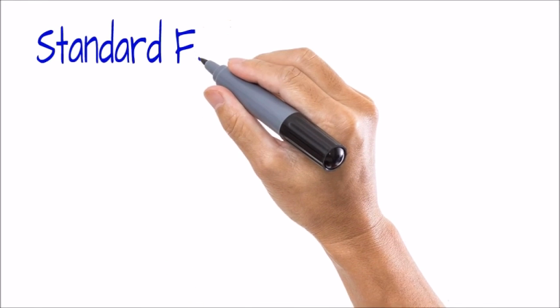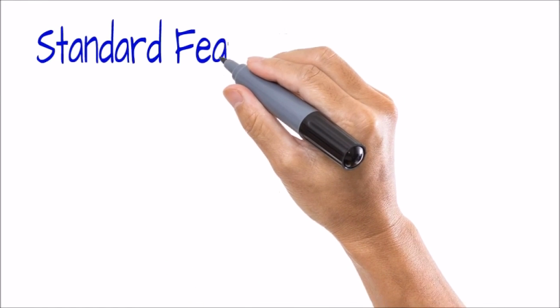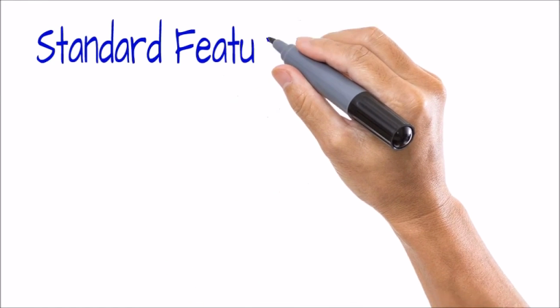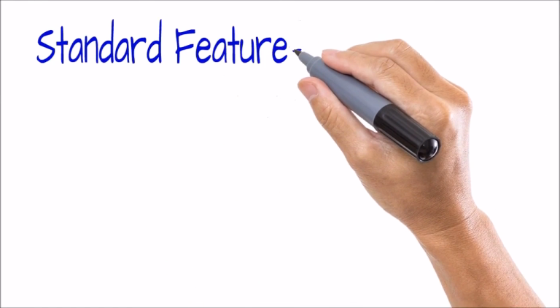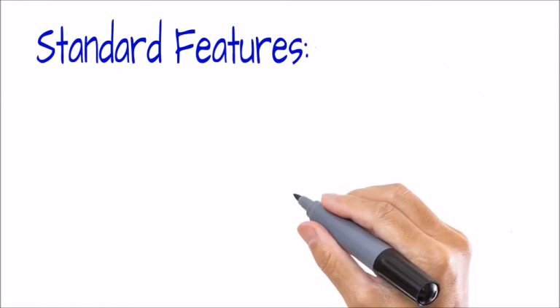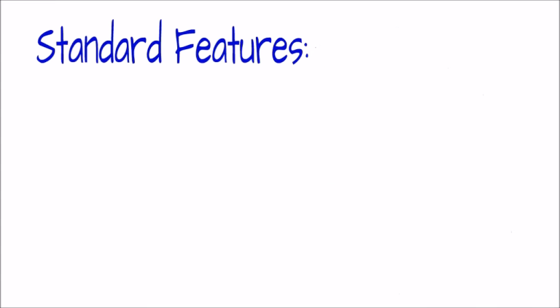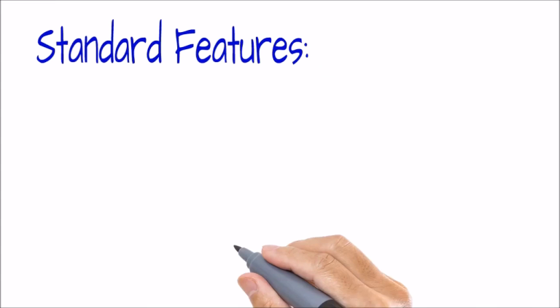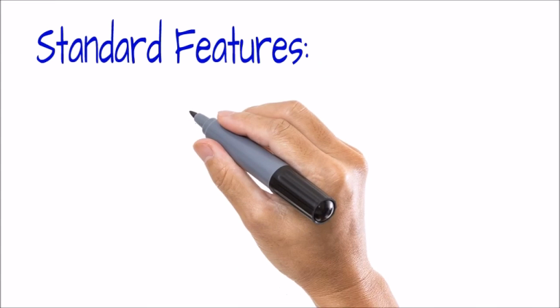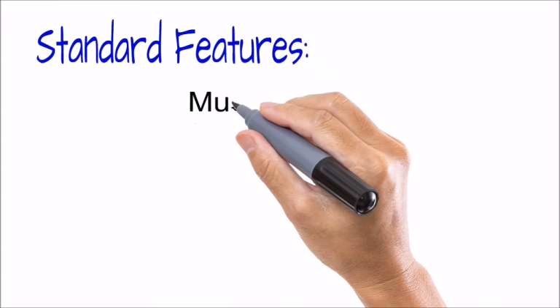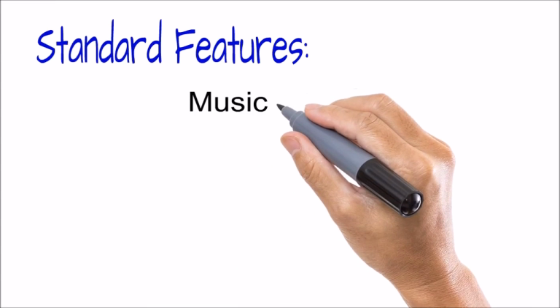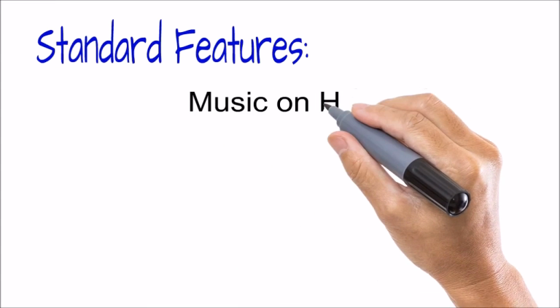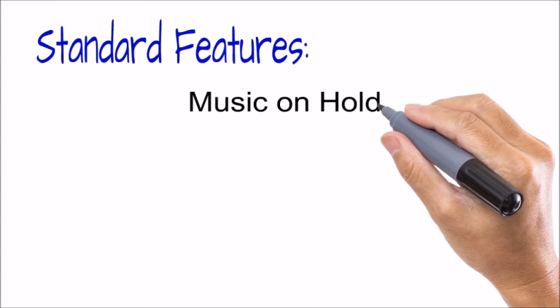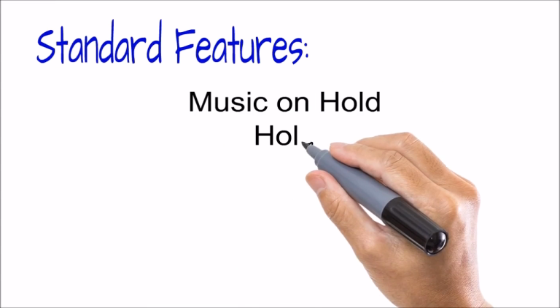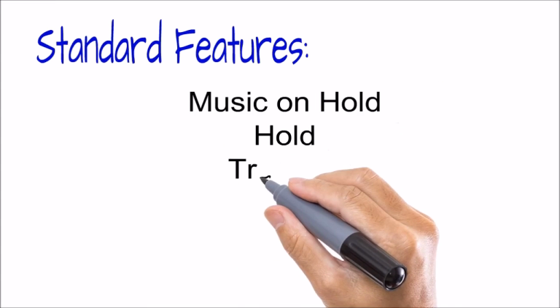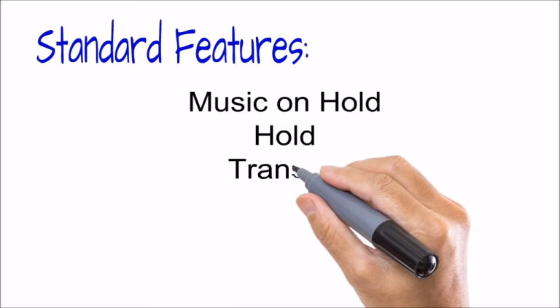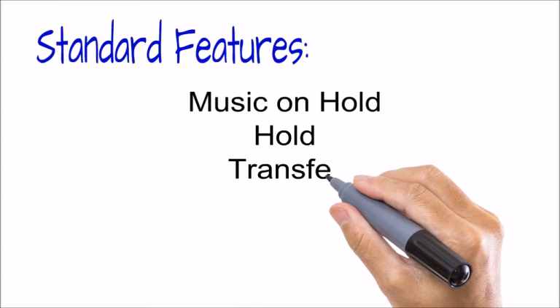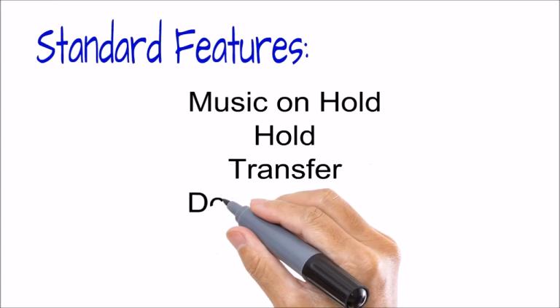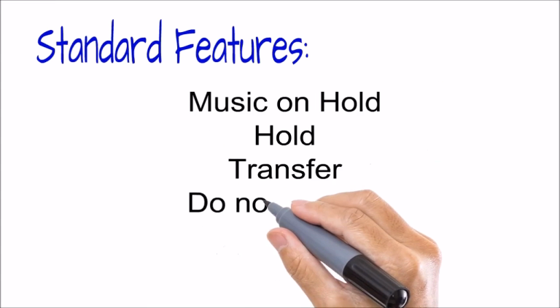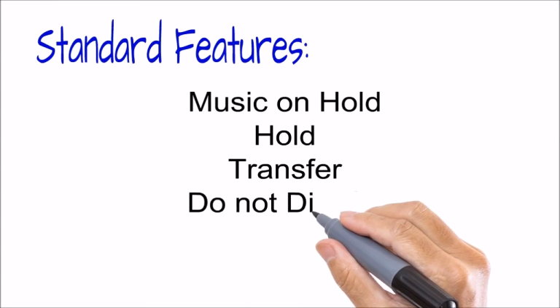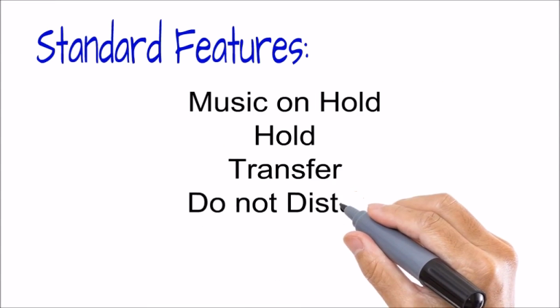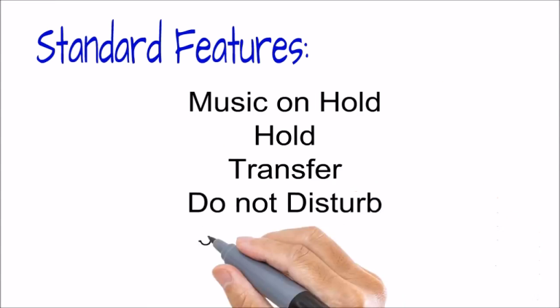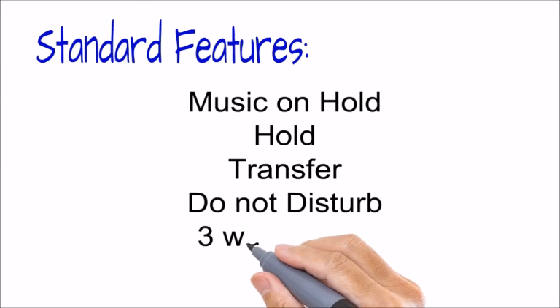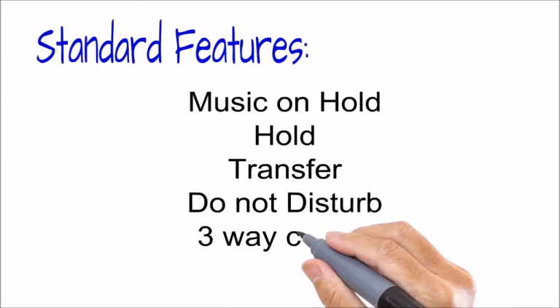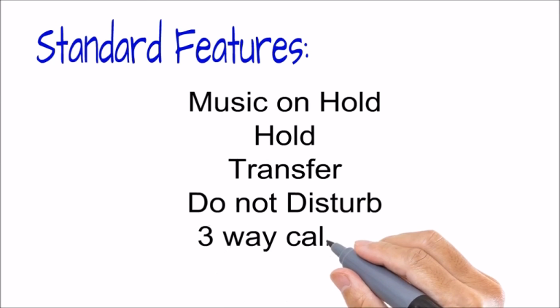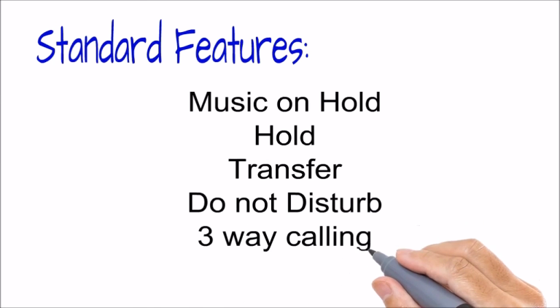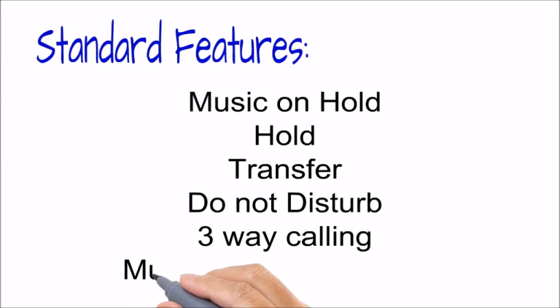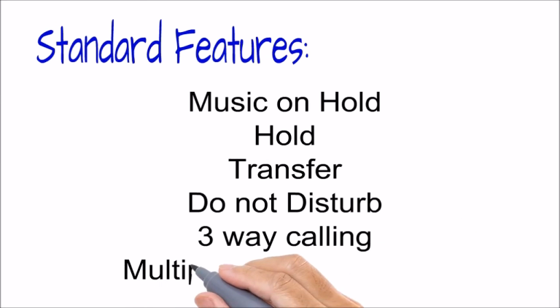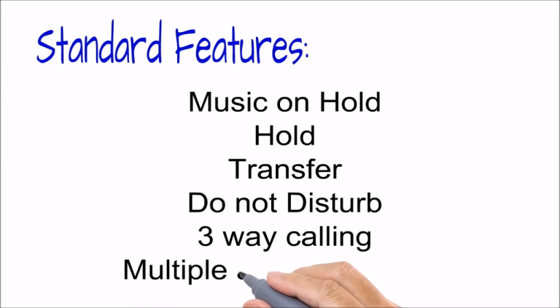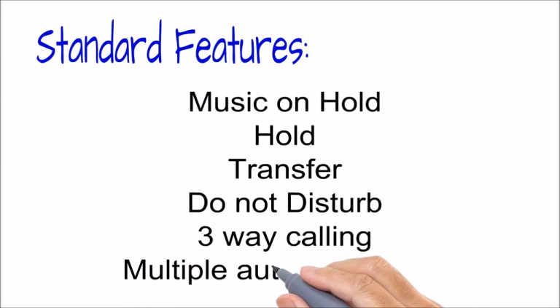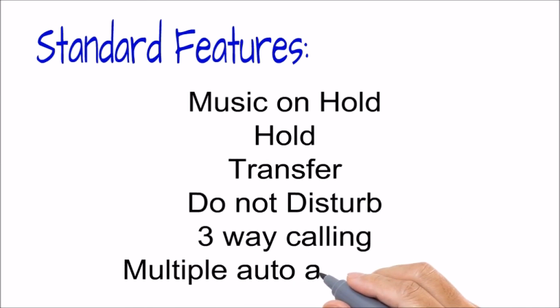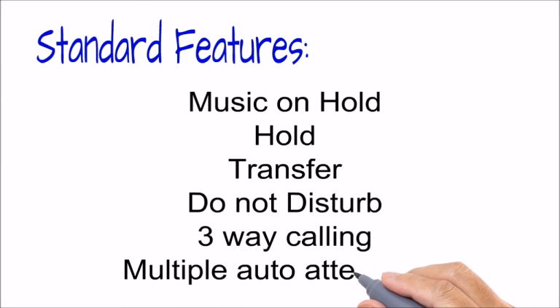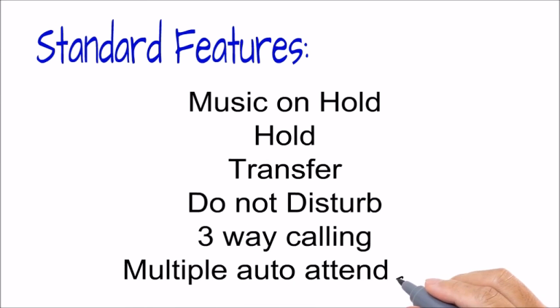Standard features of the Avaya IP Office include music on hold, hold, transfer, do not disturb, three-way calling, and multiple auto attendants.